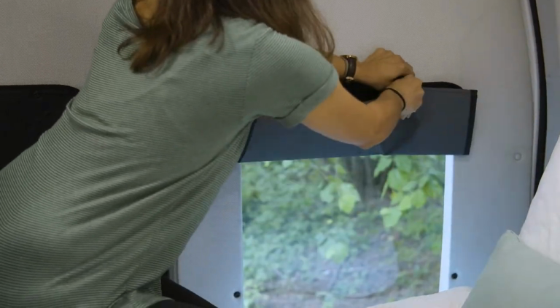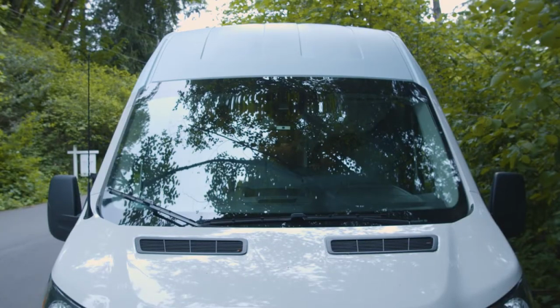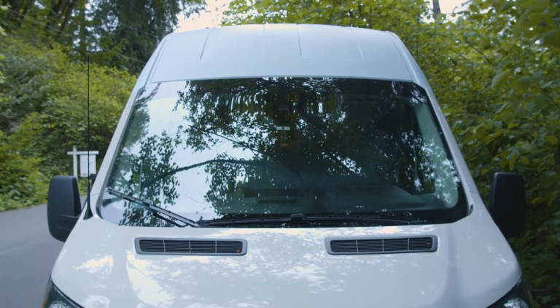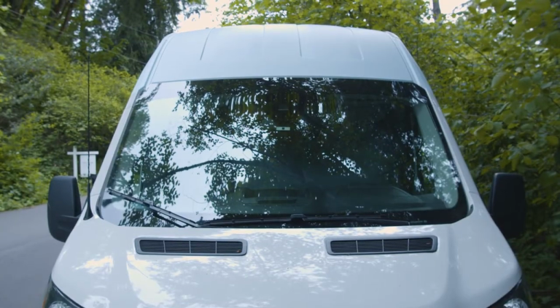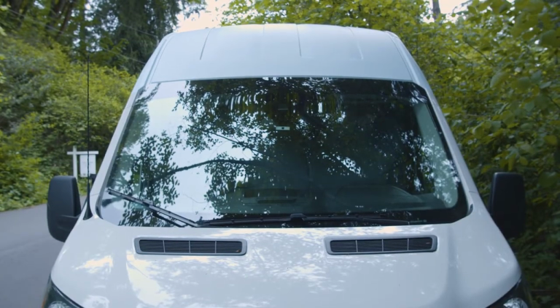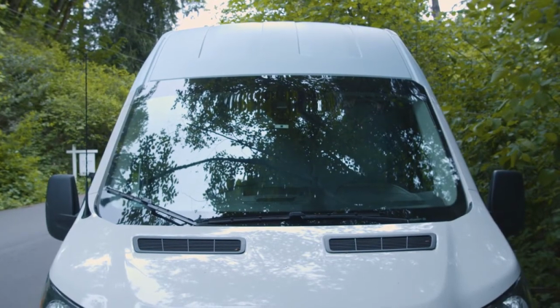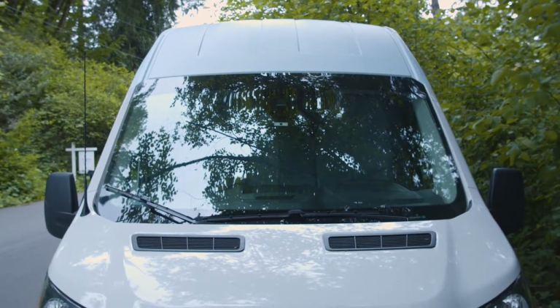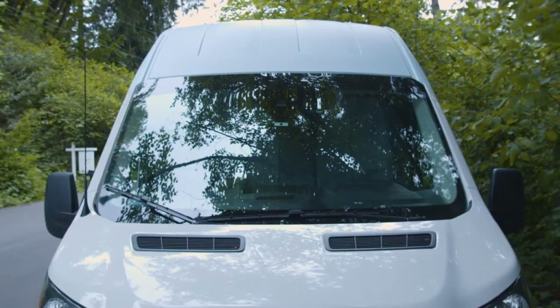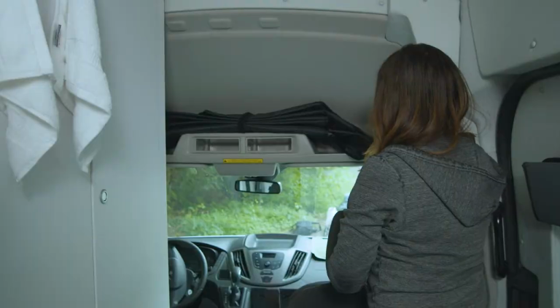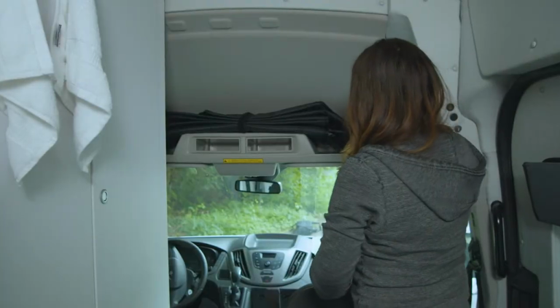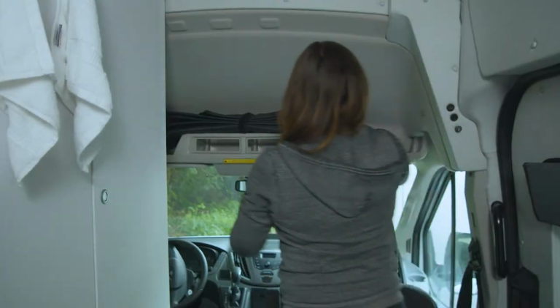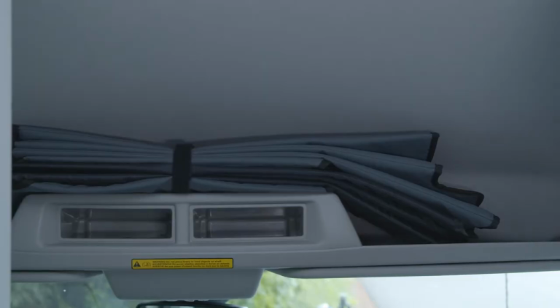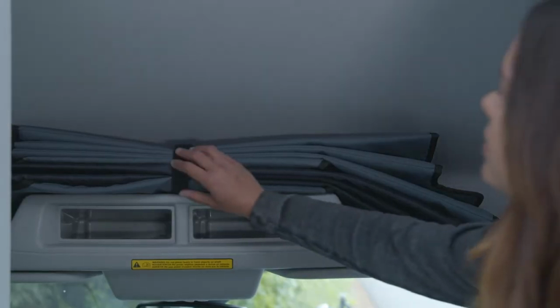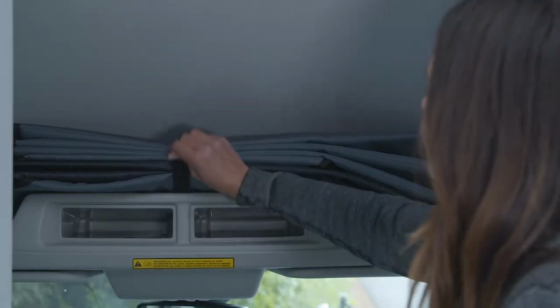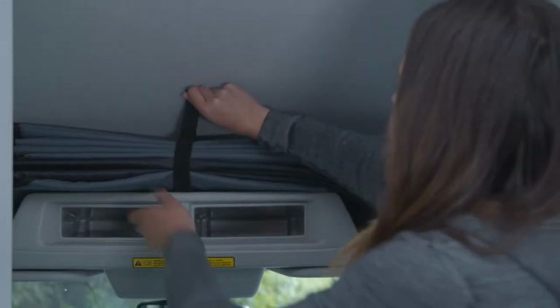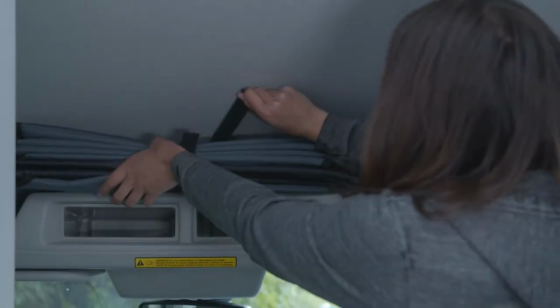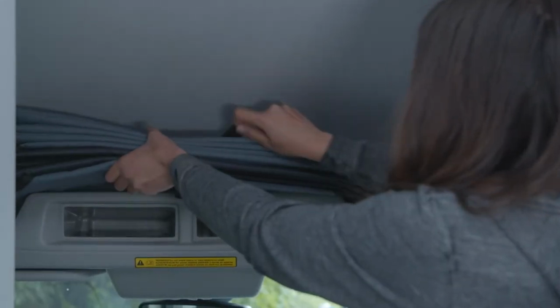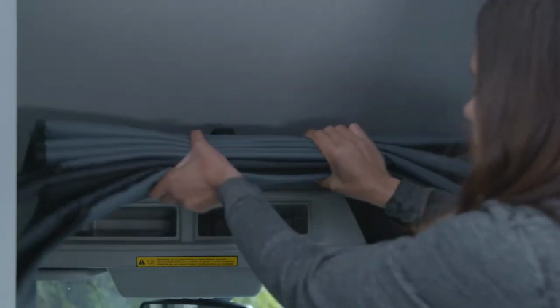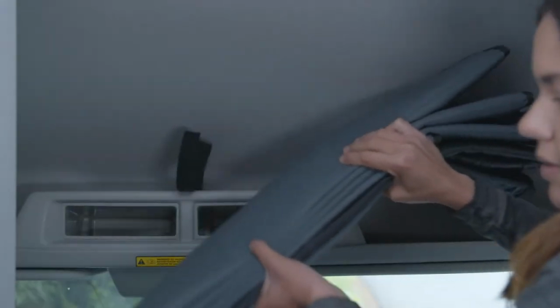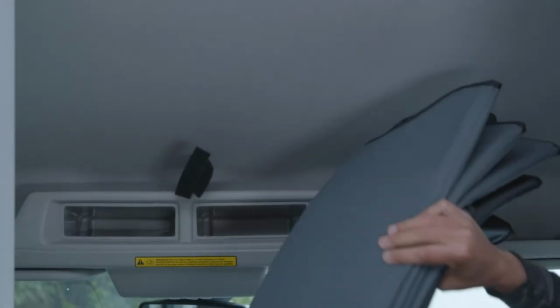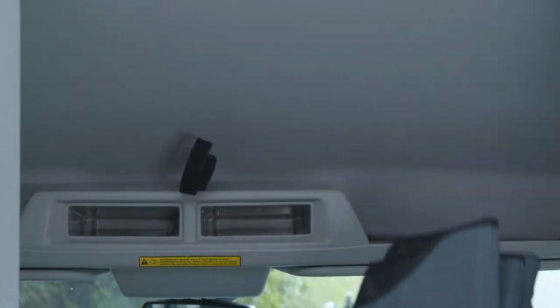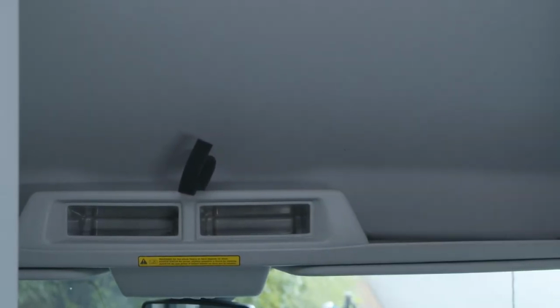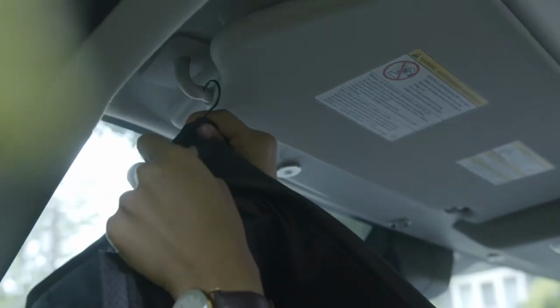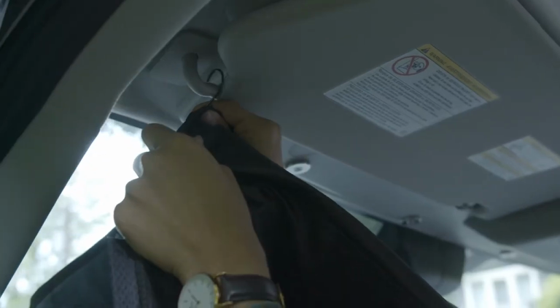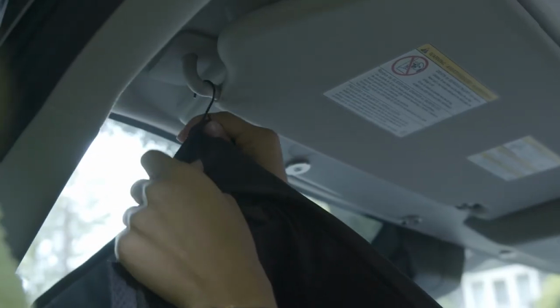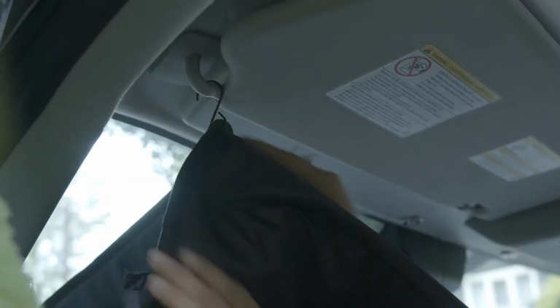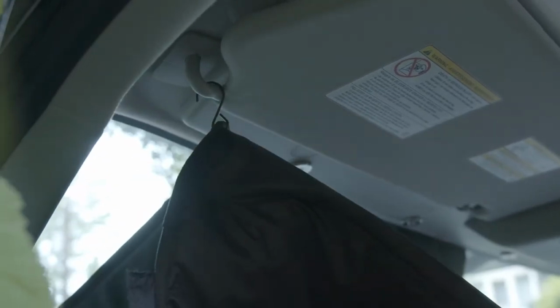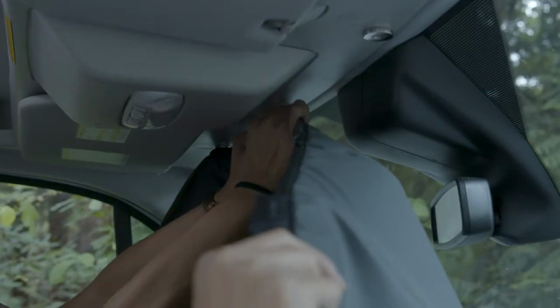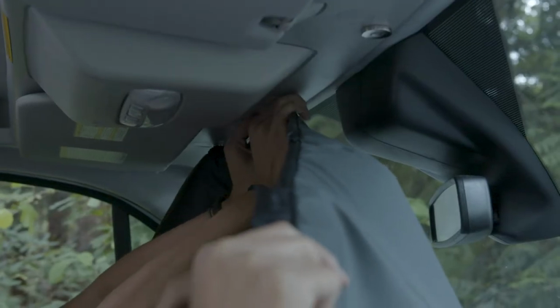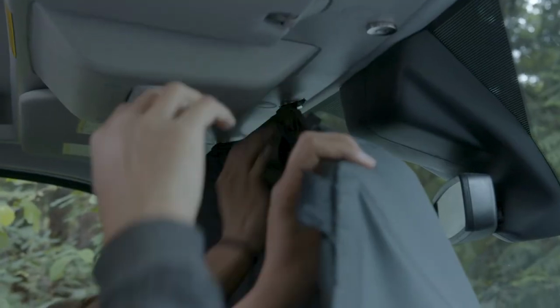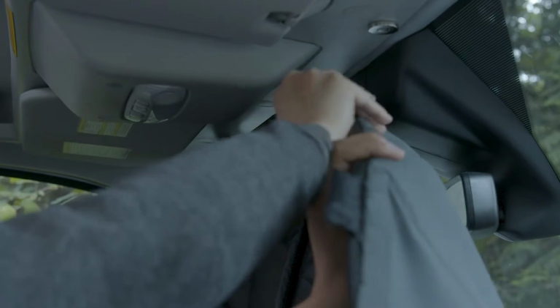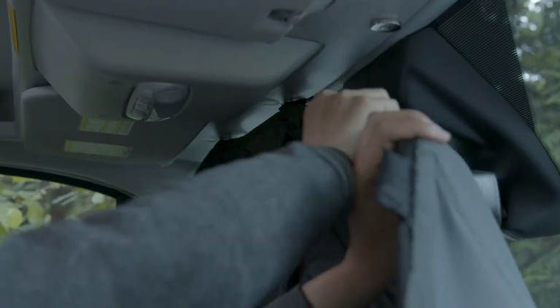Moving to the front, you will find the curtain for the front of the van folded and stored on the shelf above the driver compartment. Find the two hooks on the curtain and fasten the first to the passenger side visor and the second to the driver side visor.